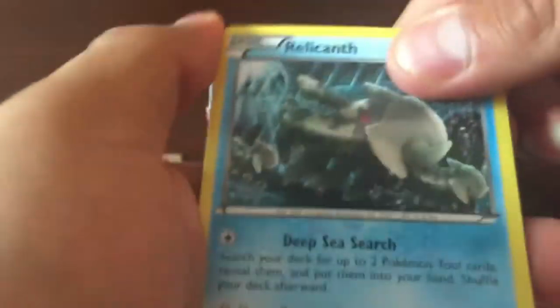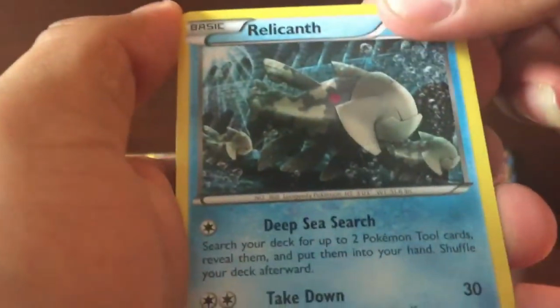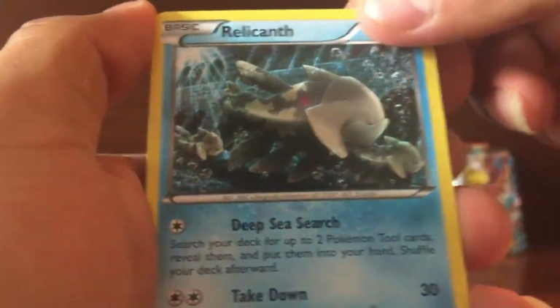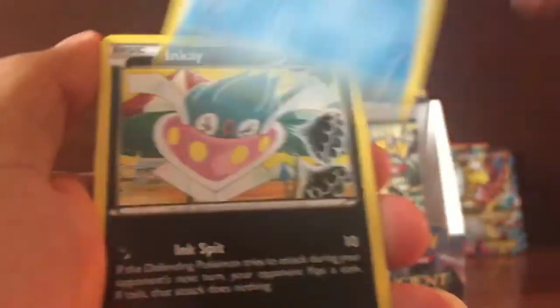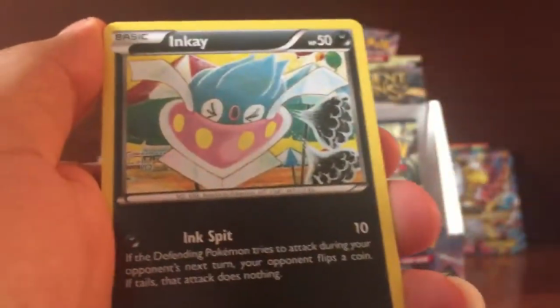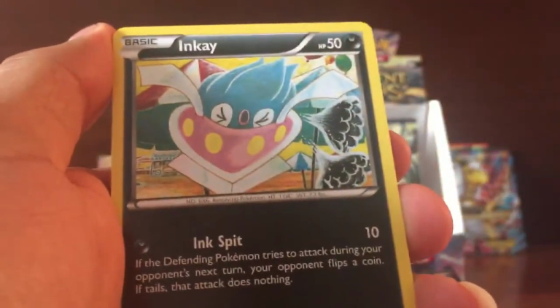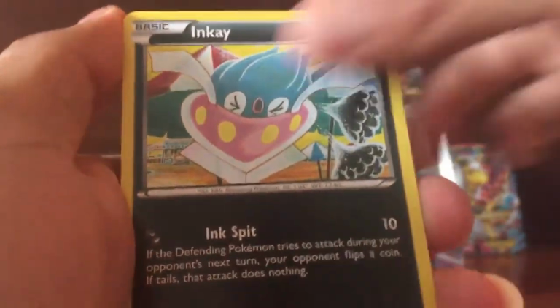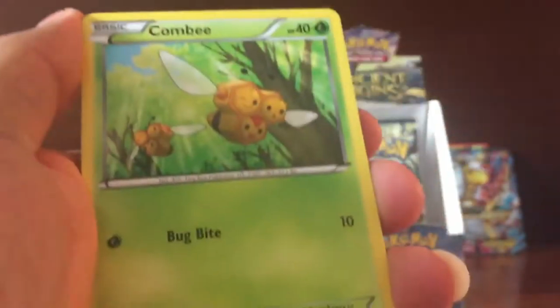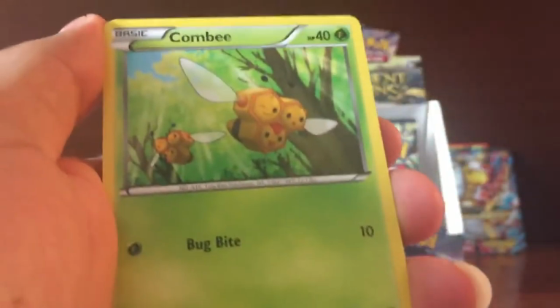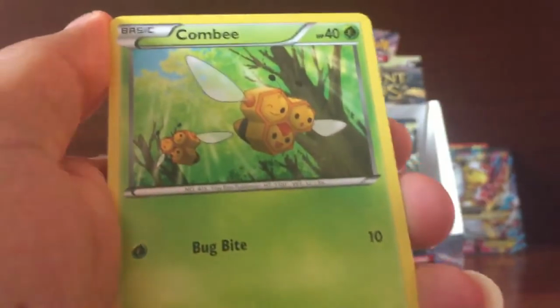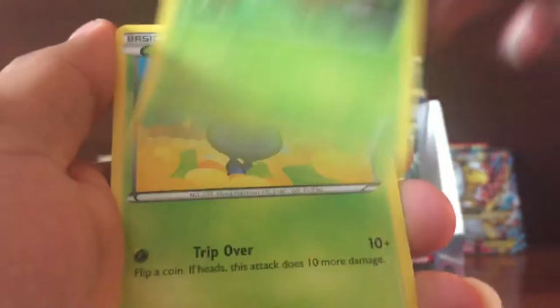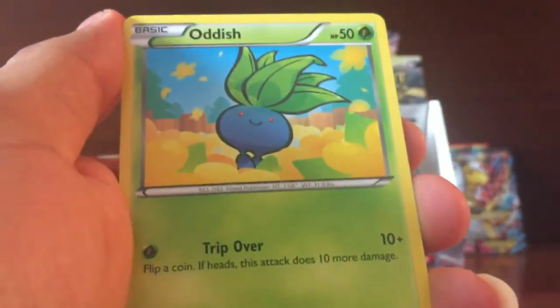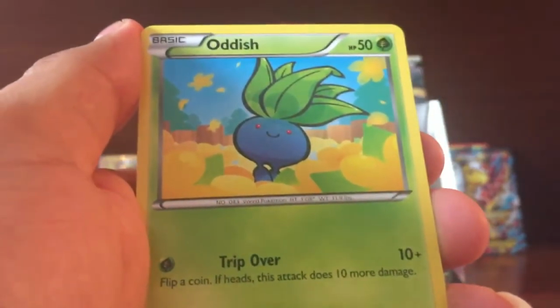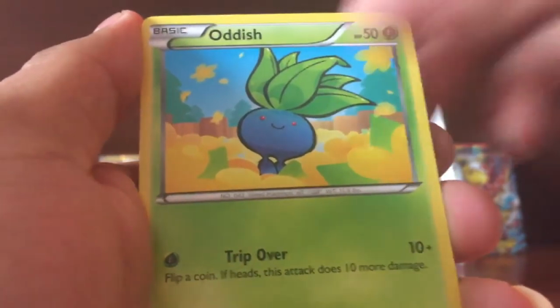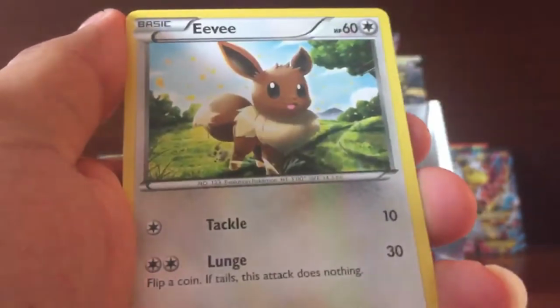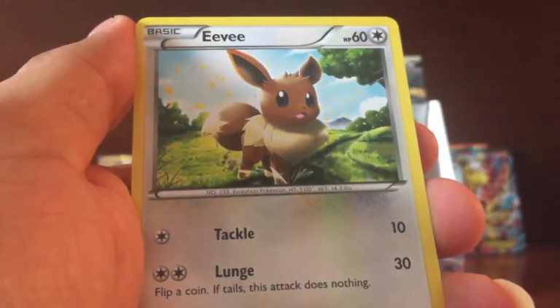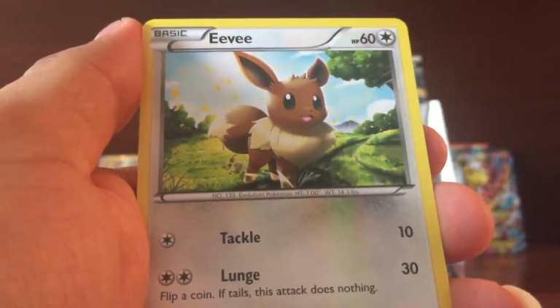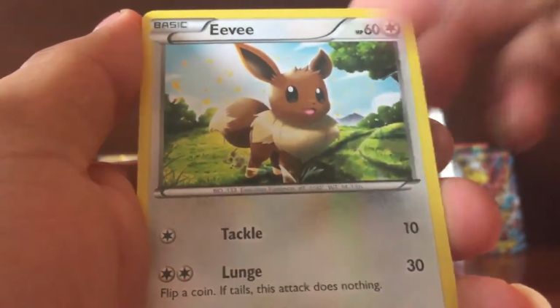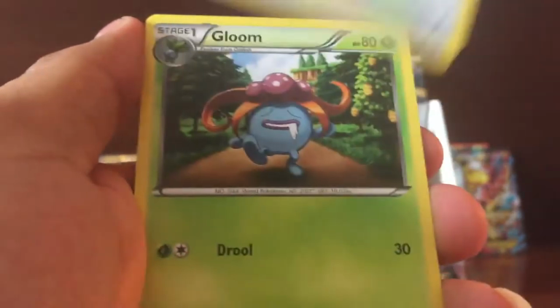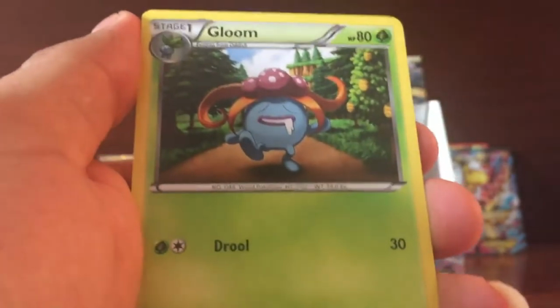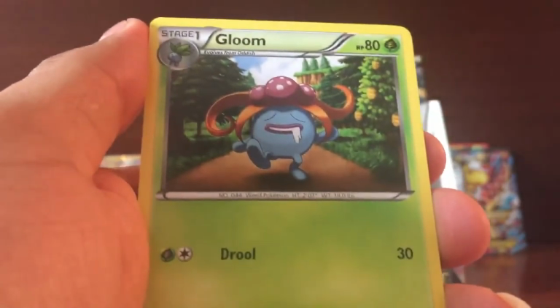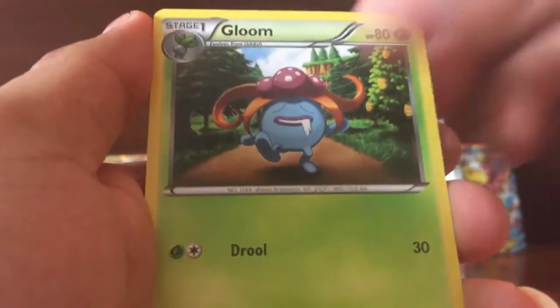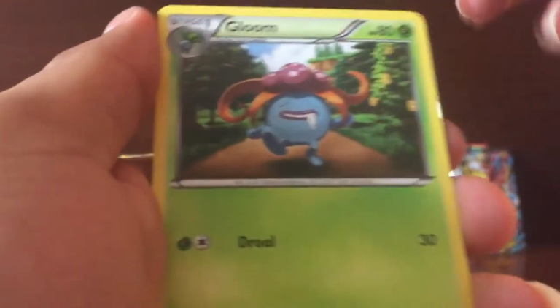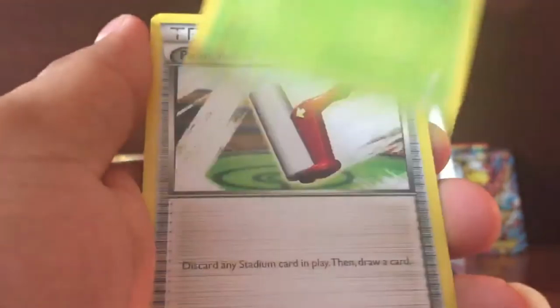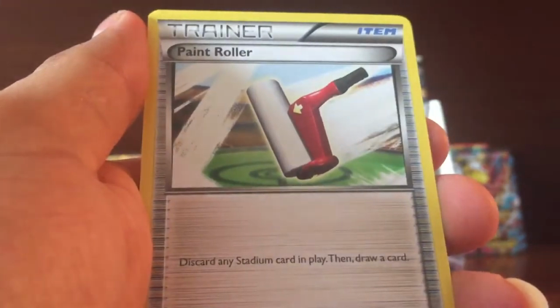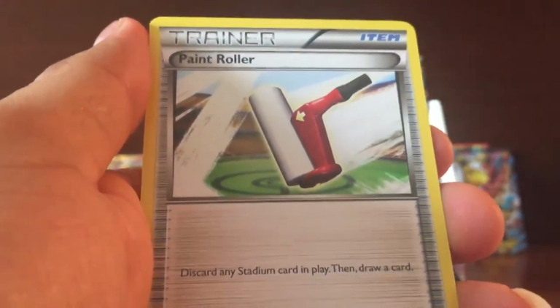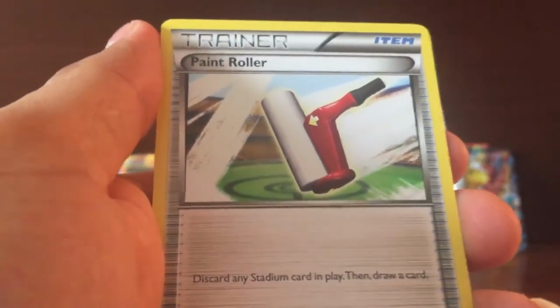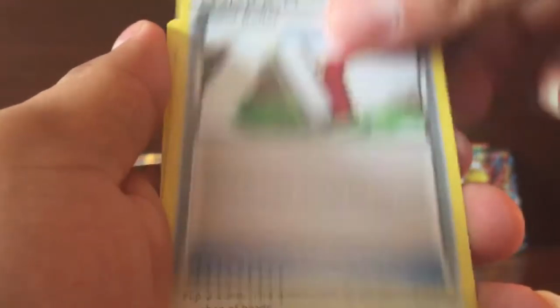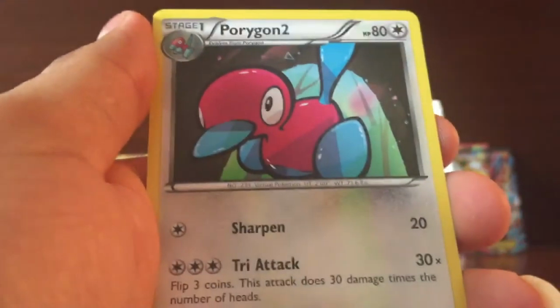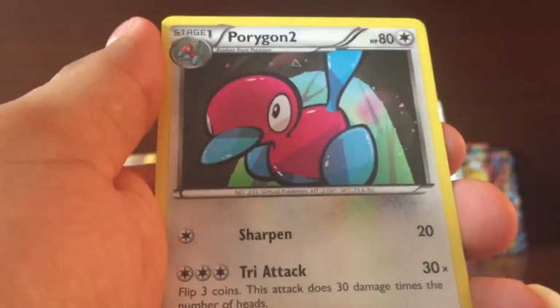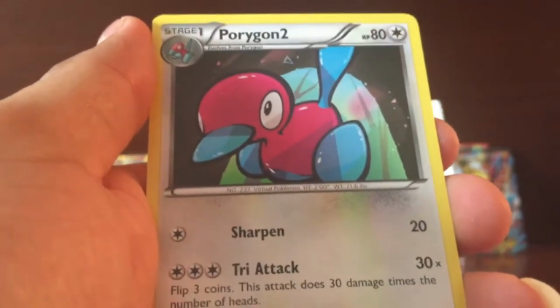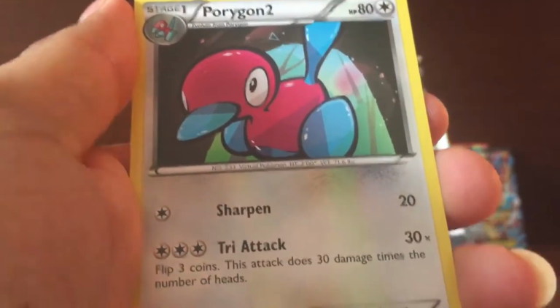Pack: Got a Relicat, Inkay, Combi, Quiru, Eevee, Glue, Paint and Roller, and Portagon 2.